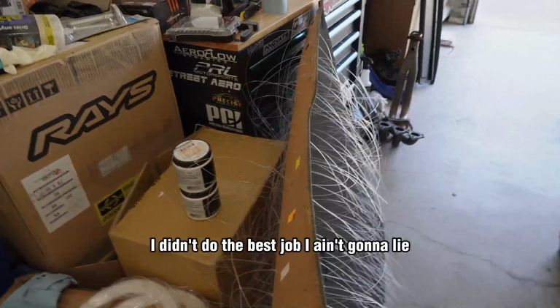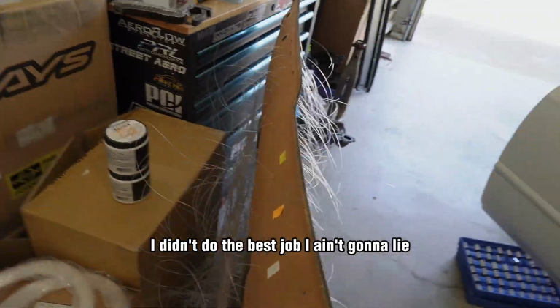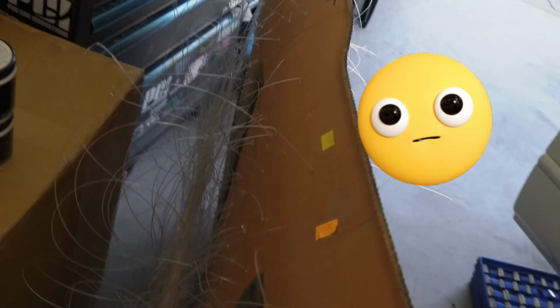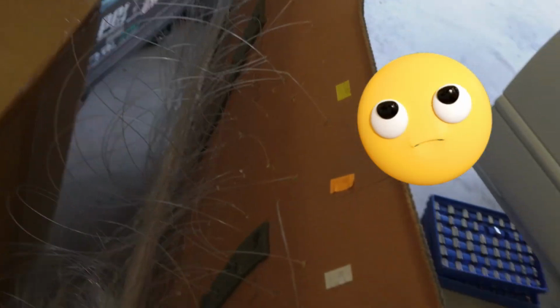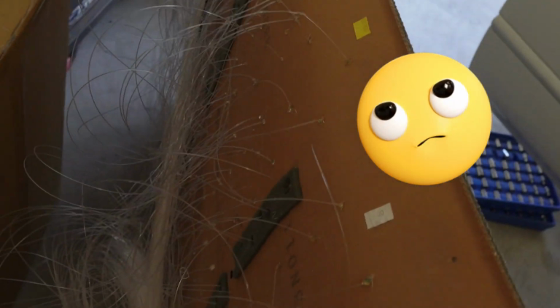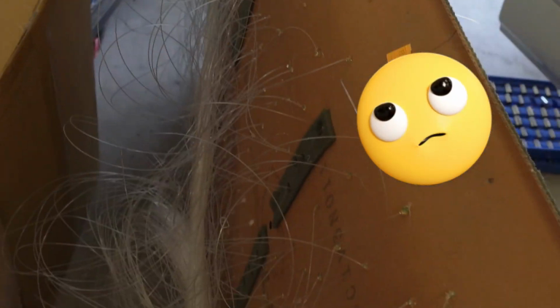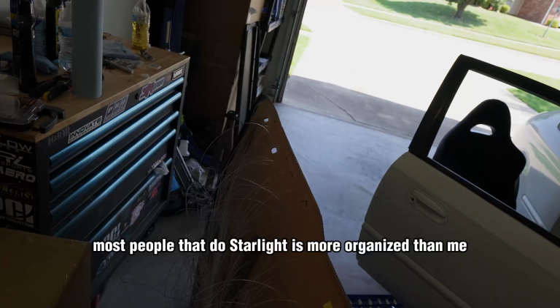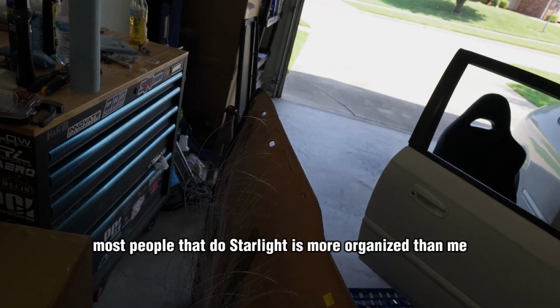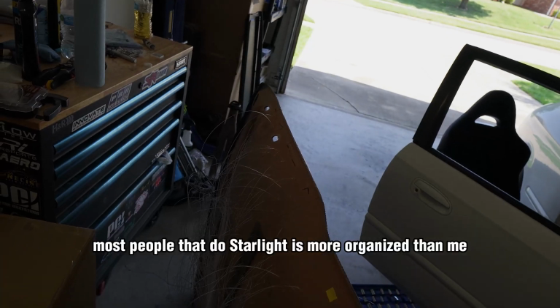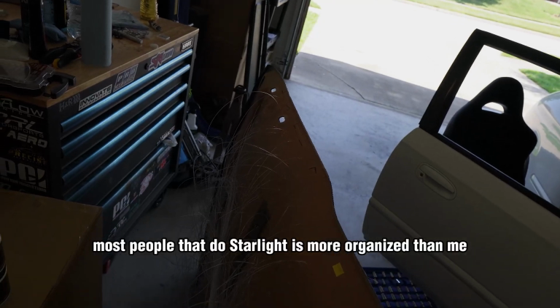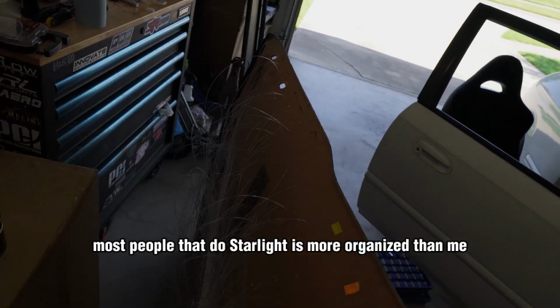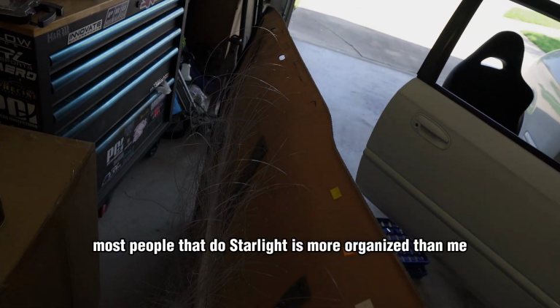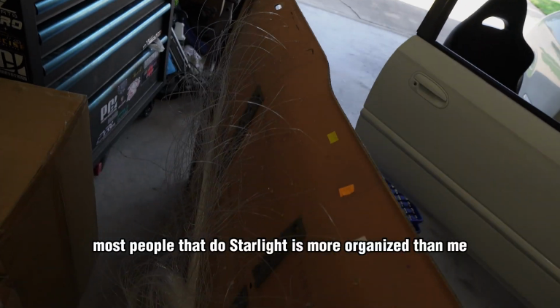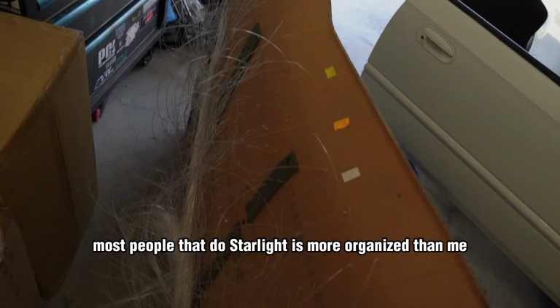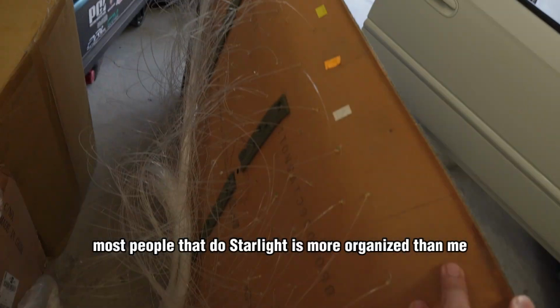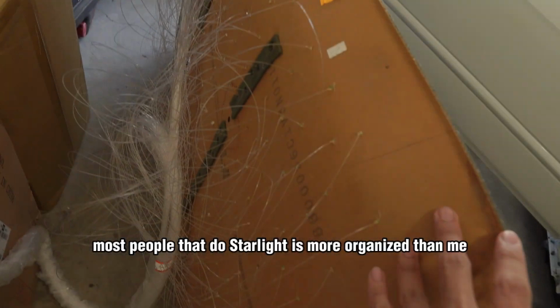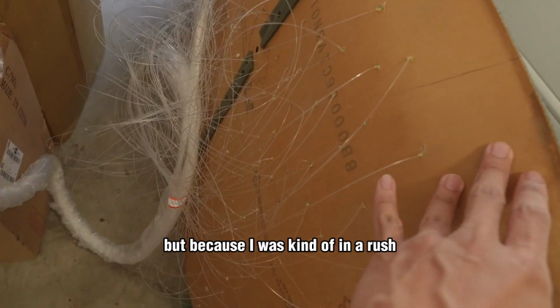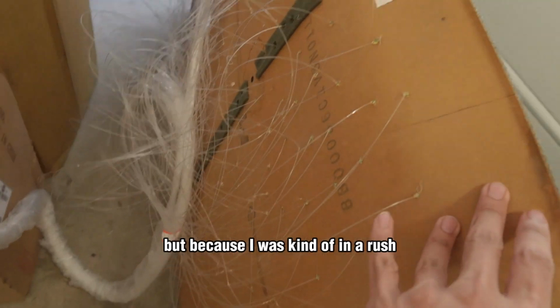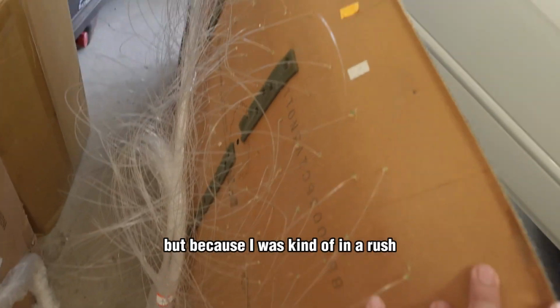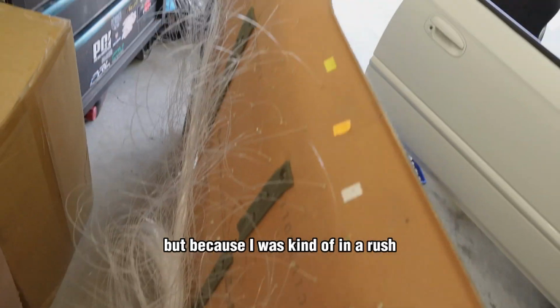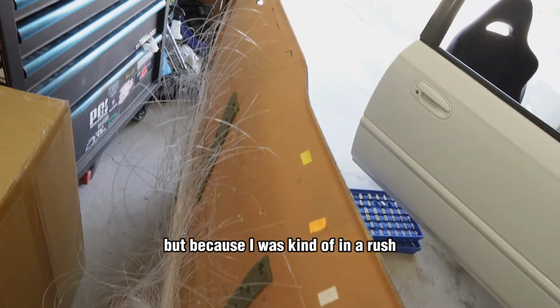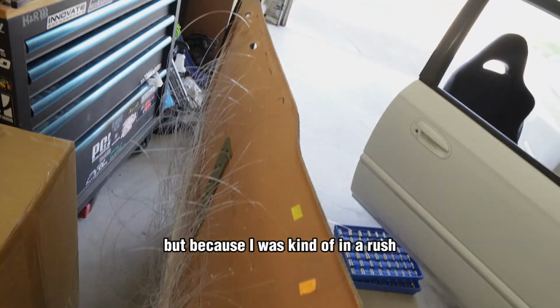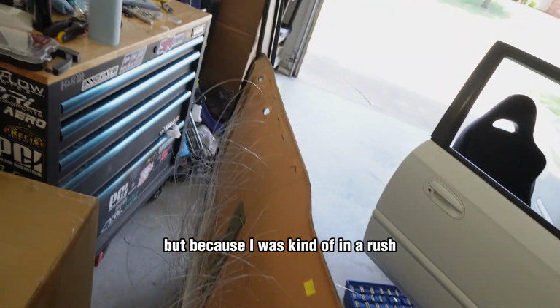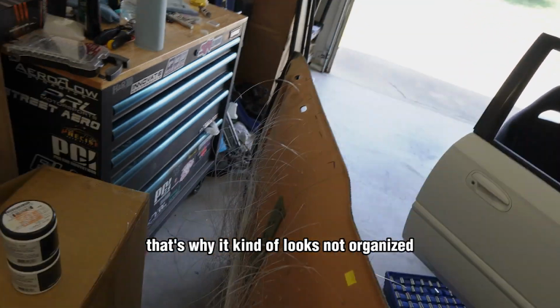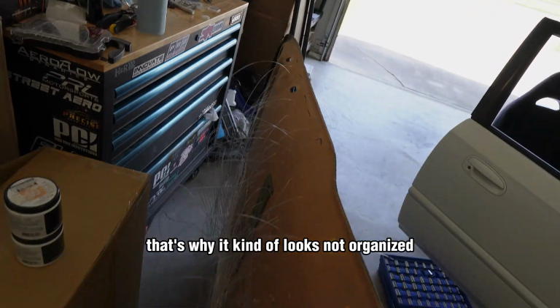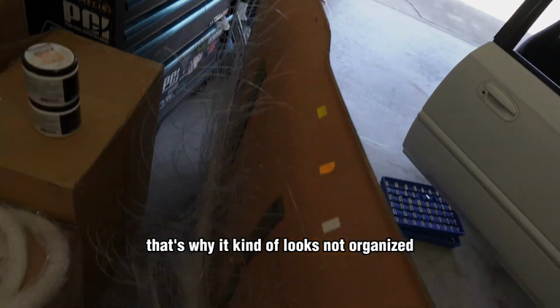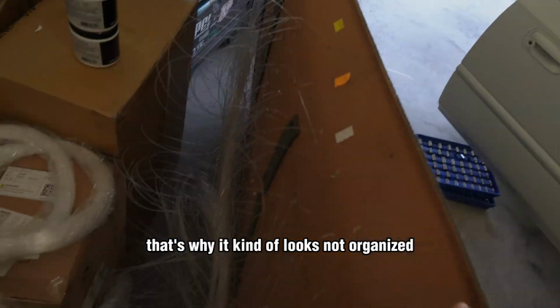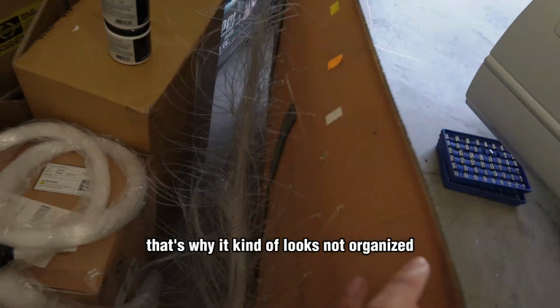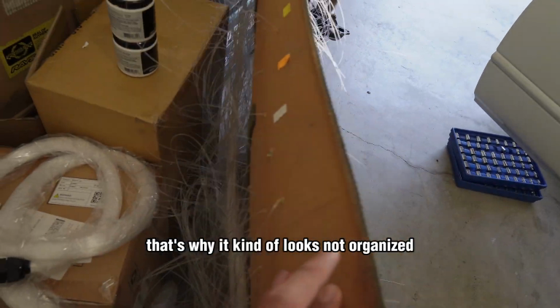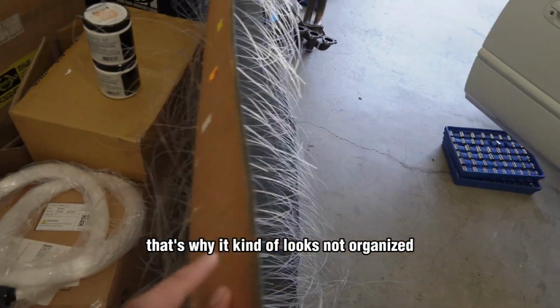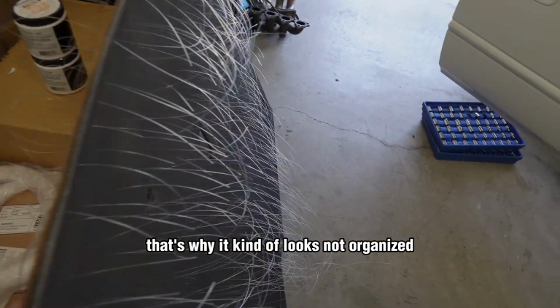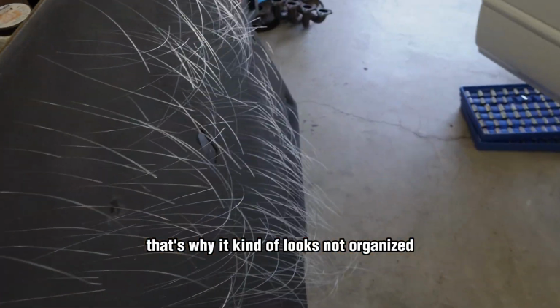I didn't do the best job, I ain't gonna lie. Most people that do starlights are more organized than me, but because I was kind of in a rush, that's why it looks not super organized.